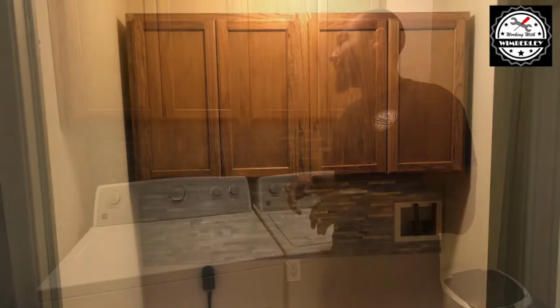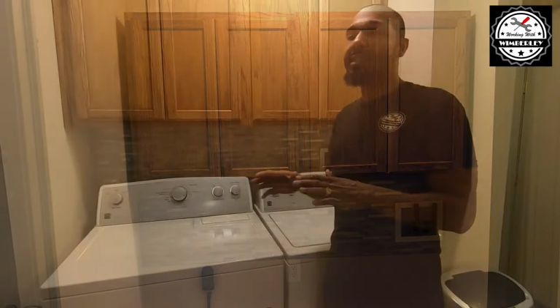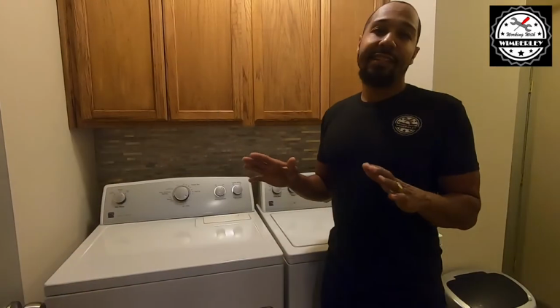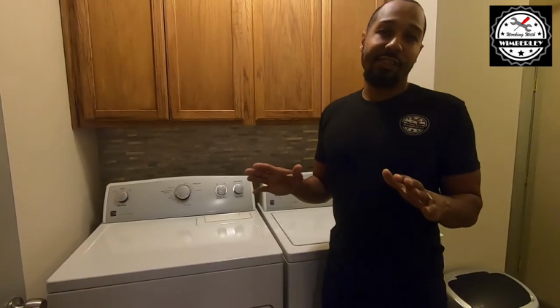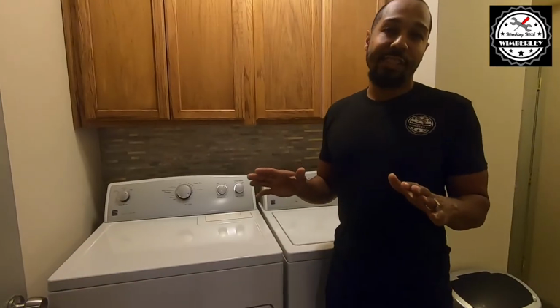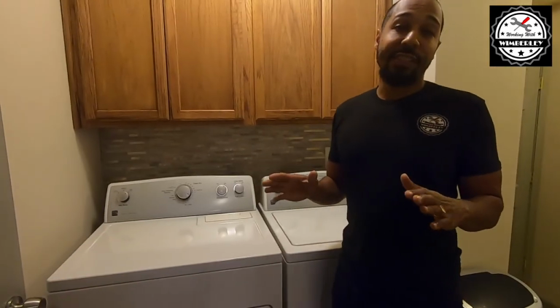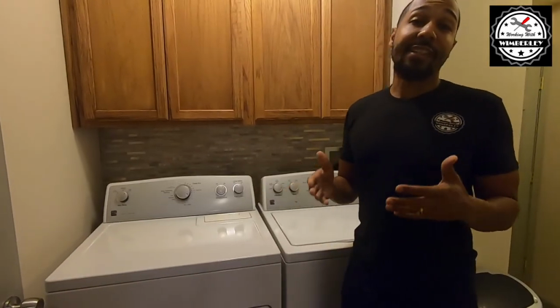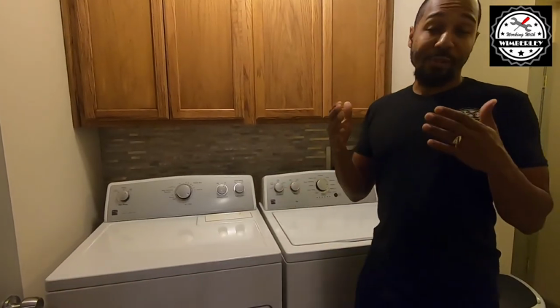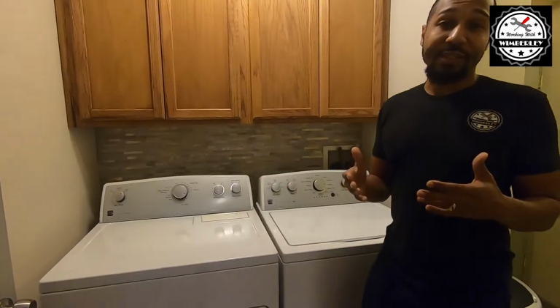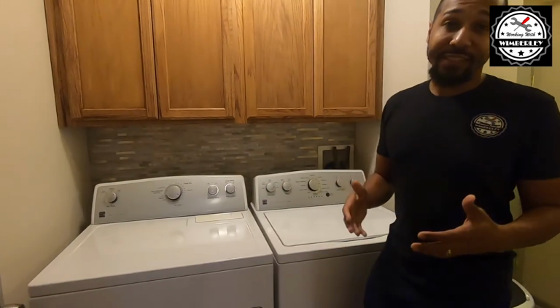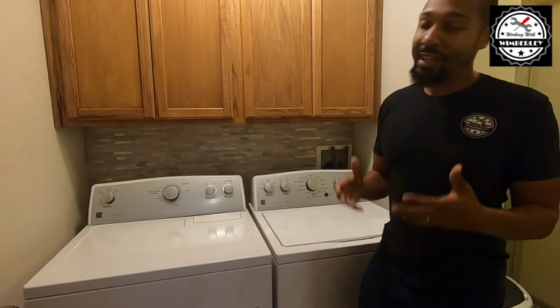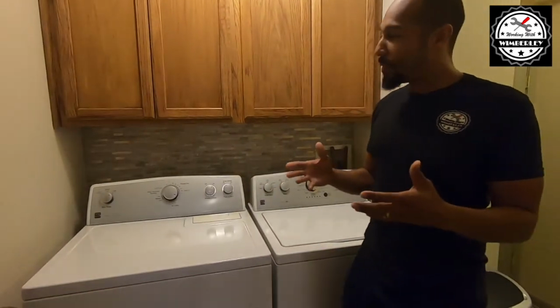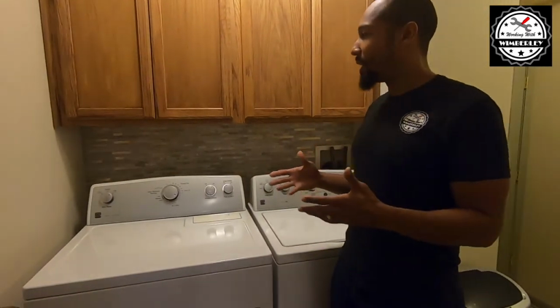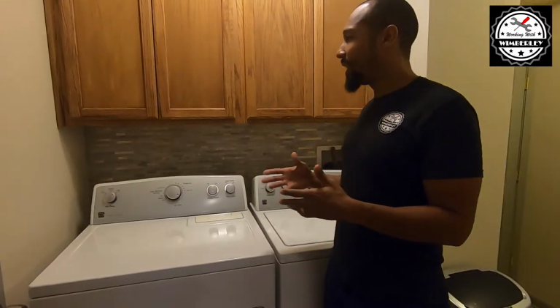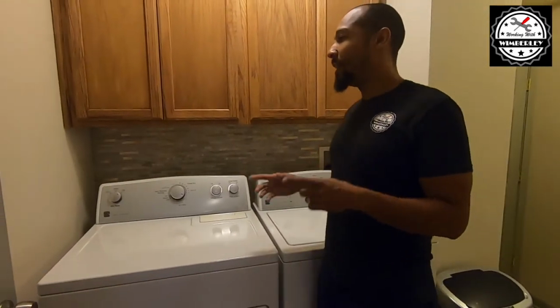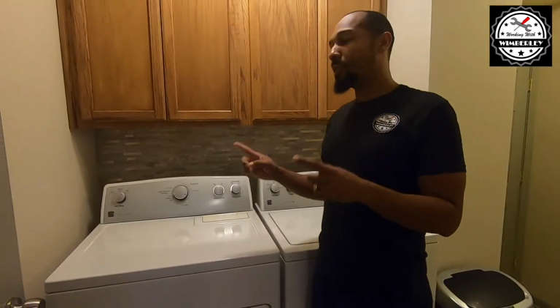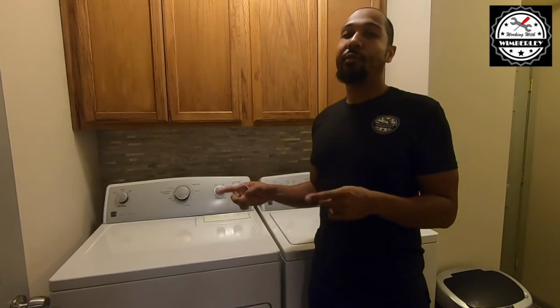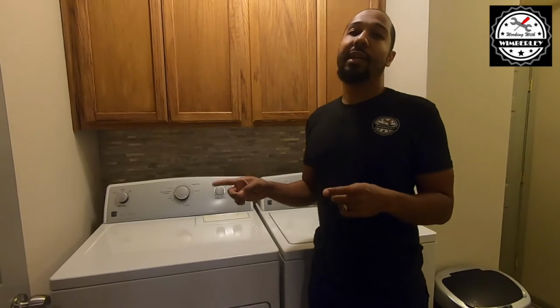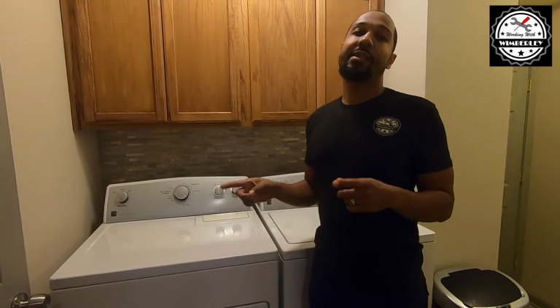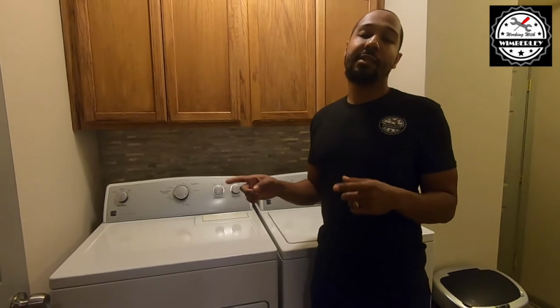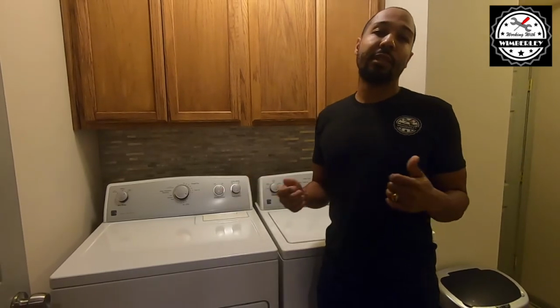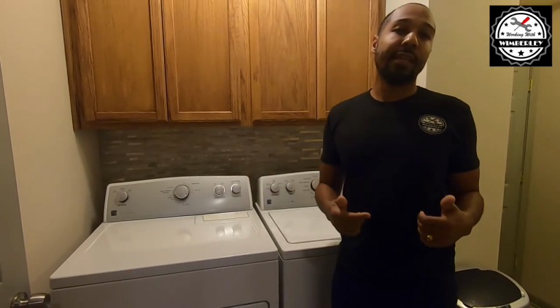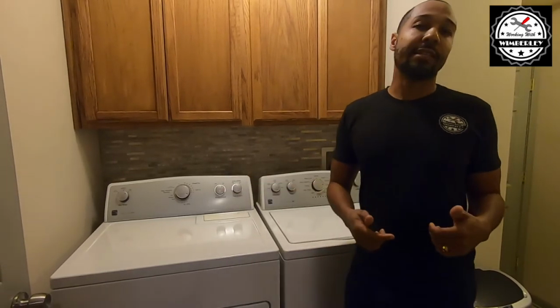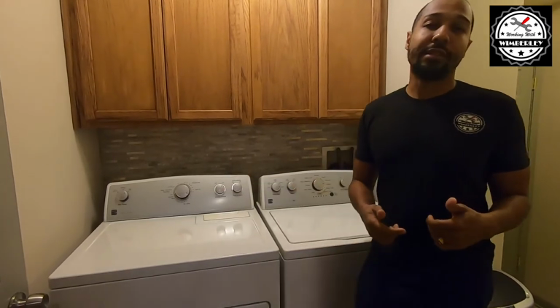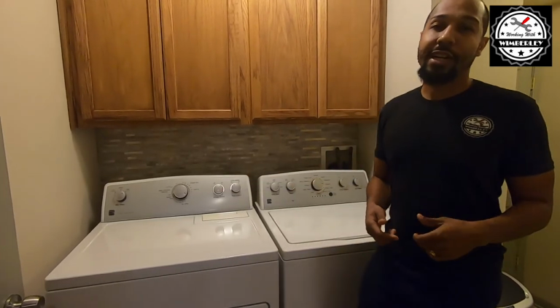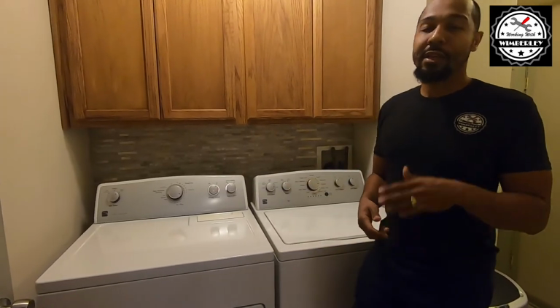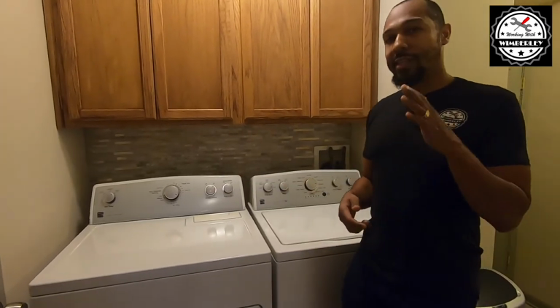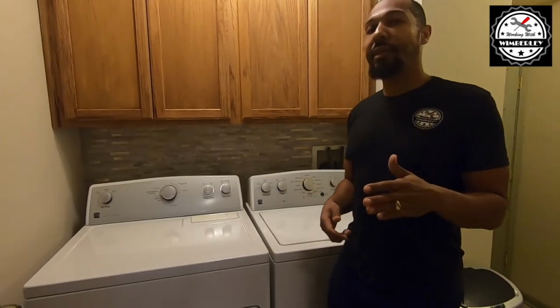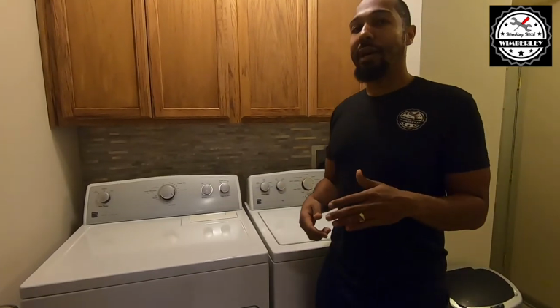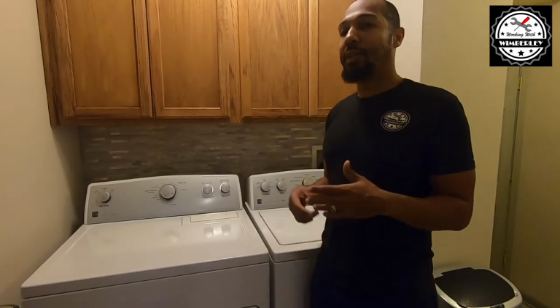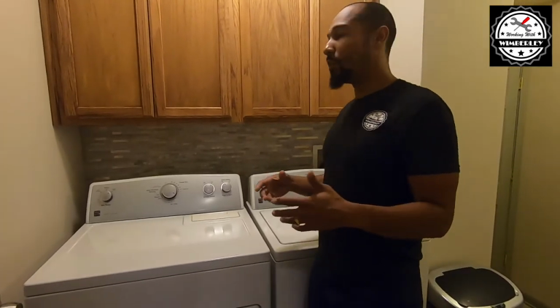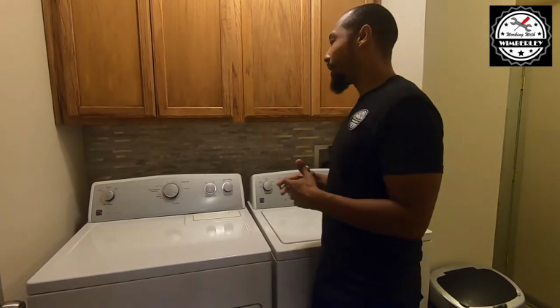So this isn't HGTV, this is actual real life, and even though I'm pretty handy, a small room like this still took me three days to complete the job. So just keep that in mind whenever you're going to tackle a project like this.